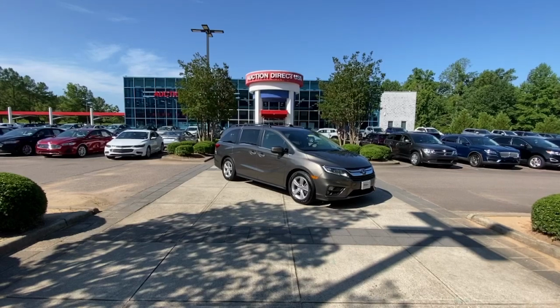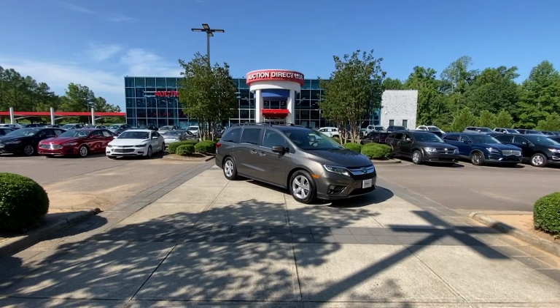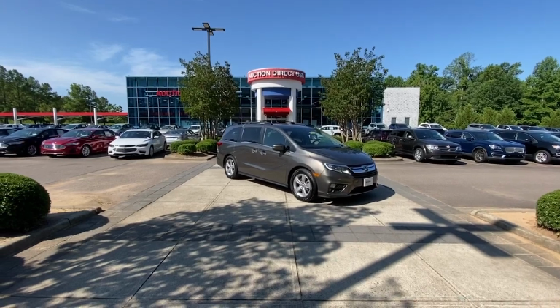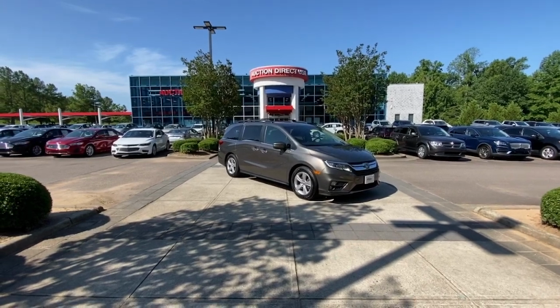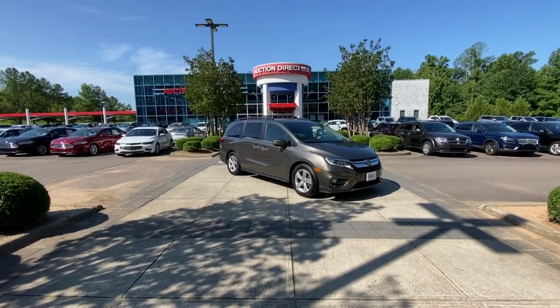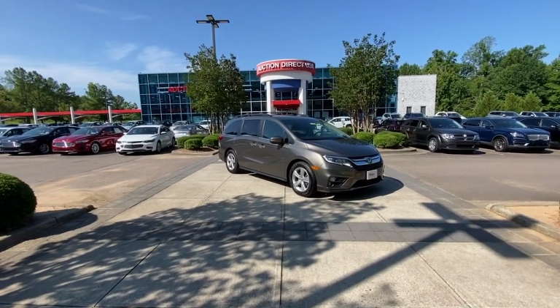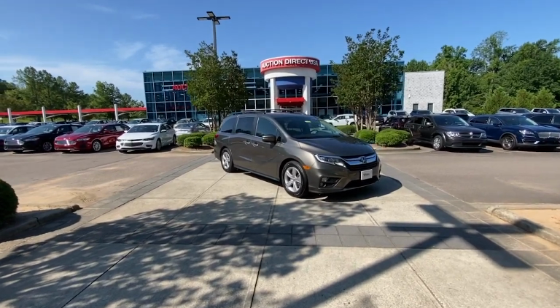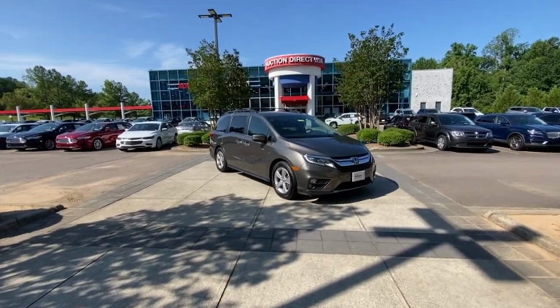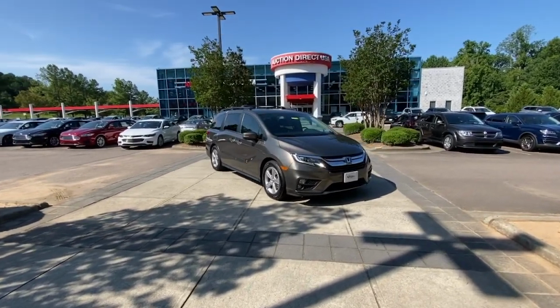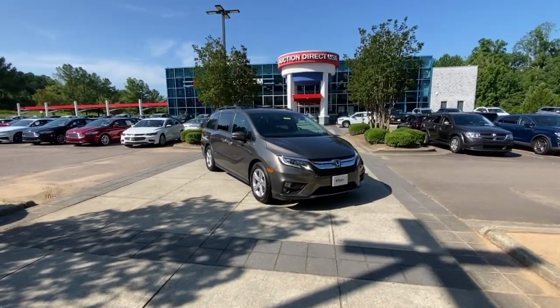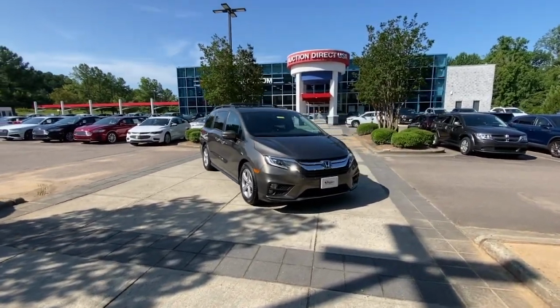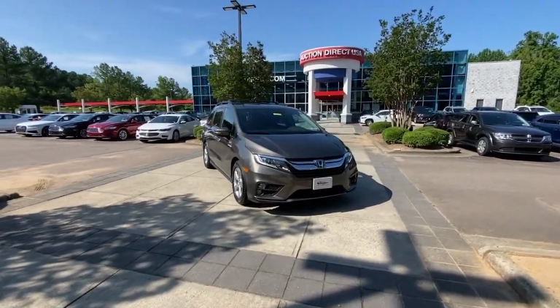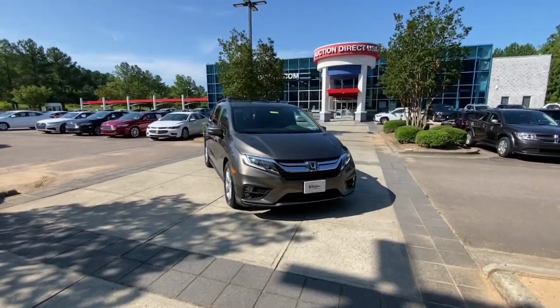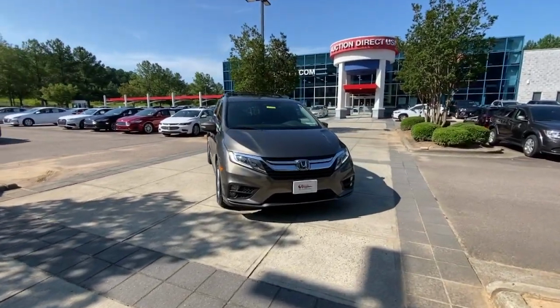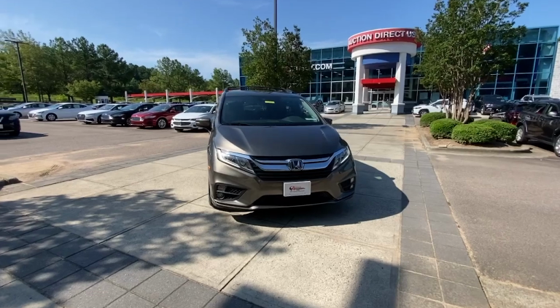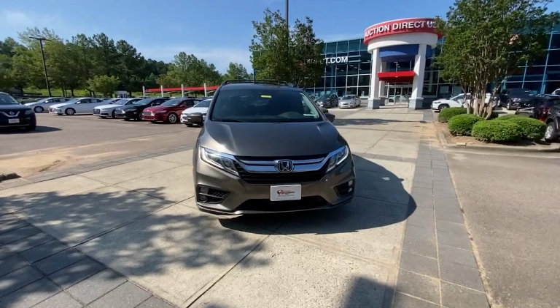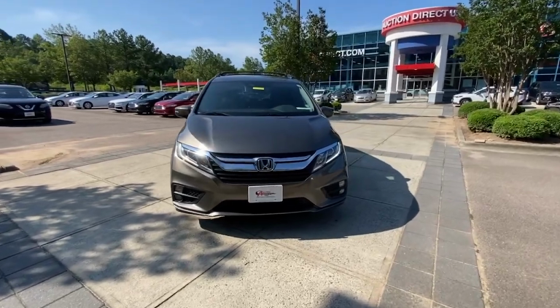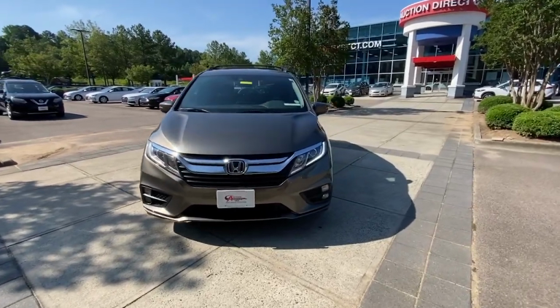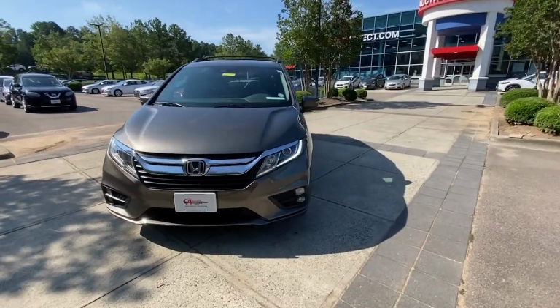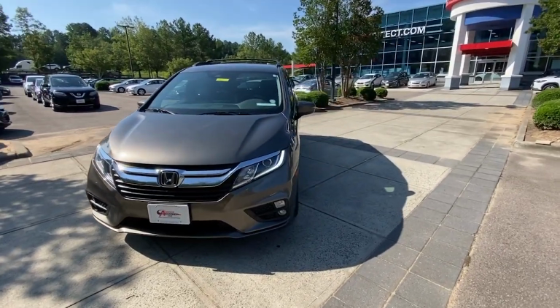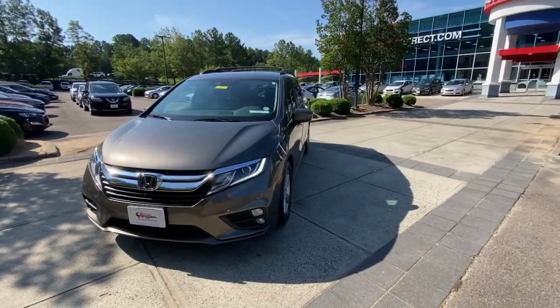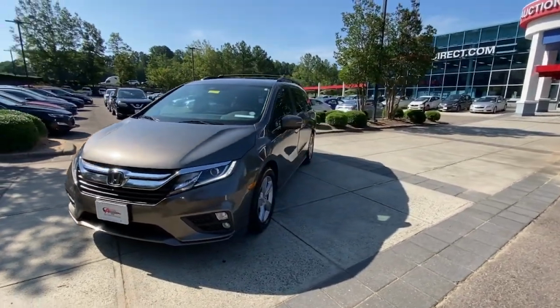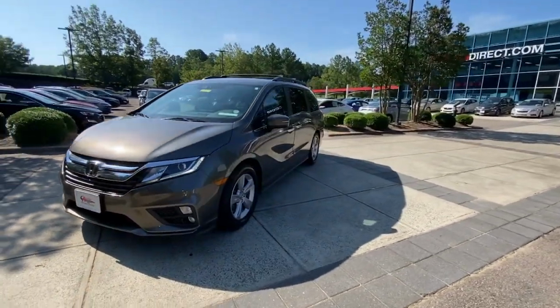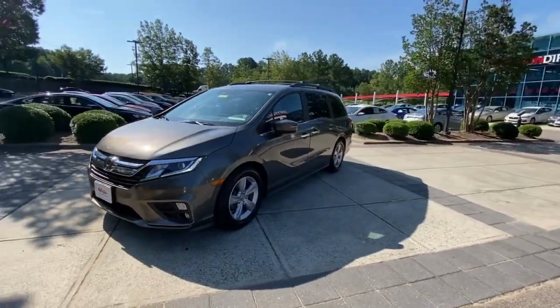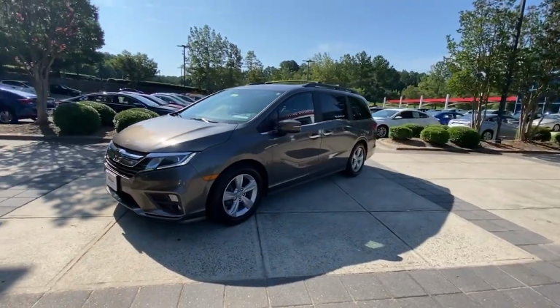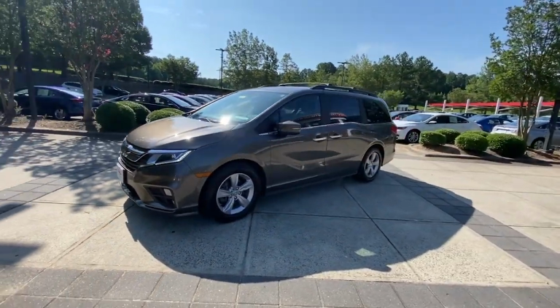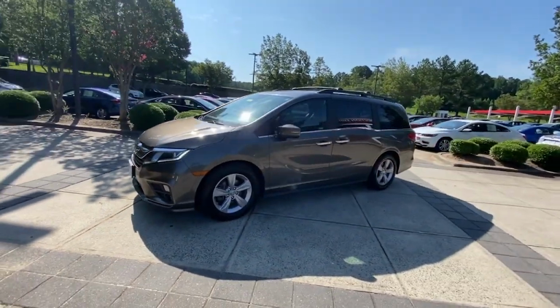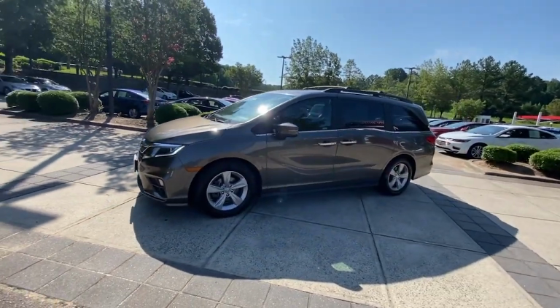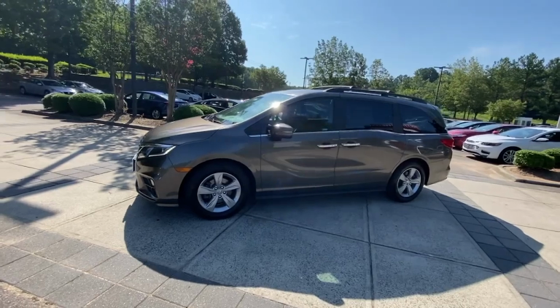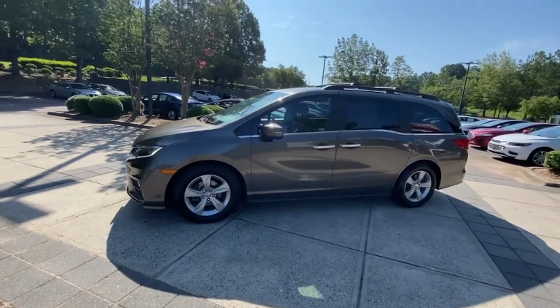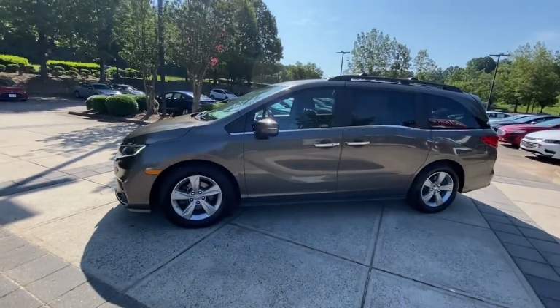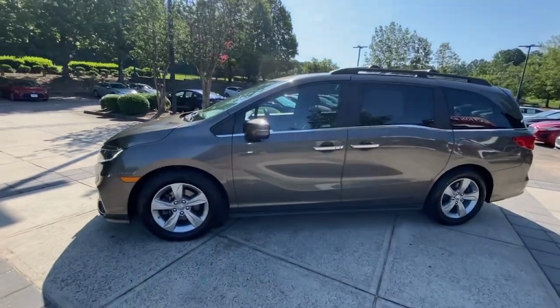Enjoy the view of this 2019 Honda Odyssey. Take a close look at this Honda Odyssey — it's the dynamic family minivan that sets the standard for safety, comfort, and convenience.